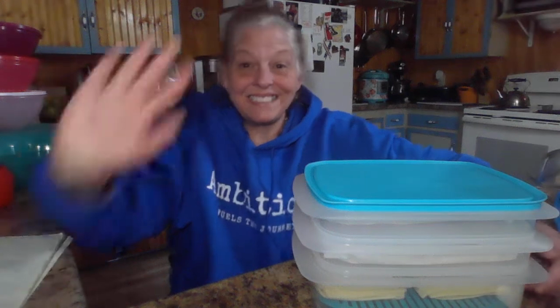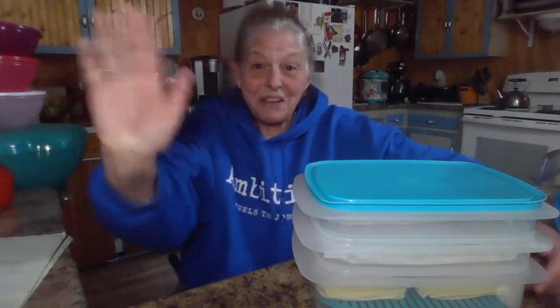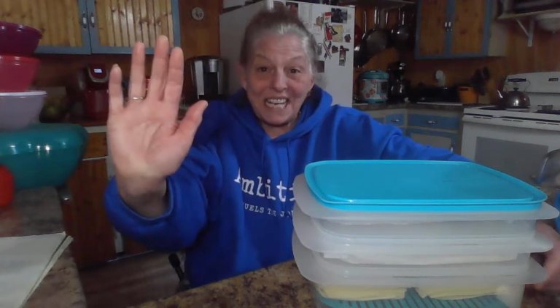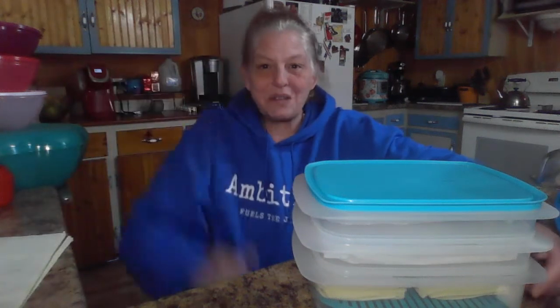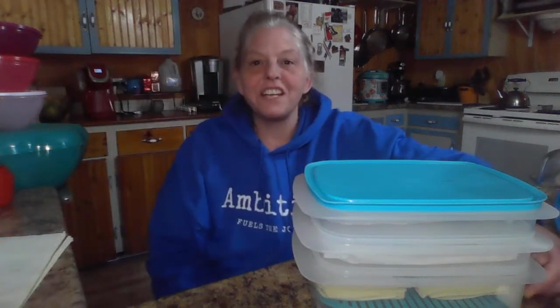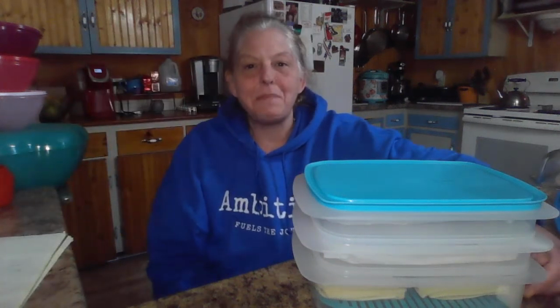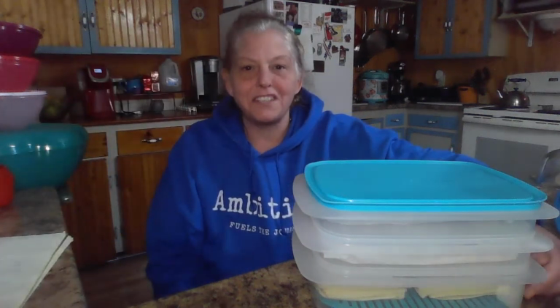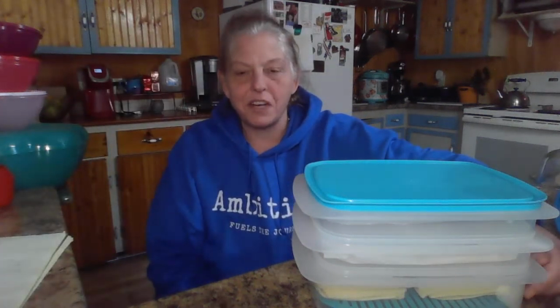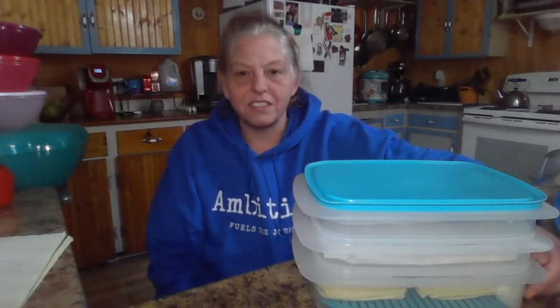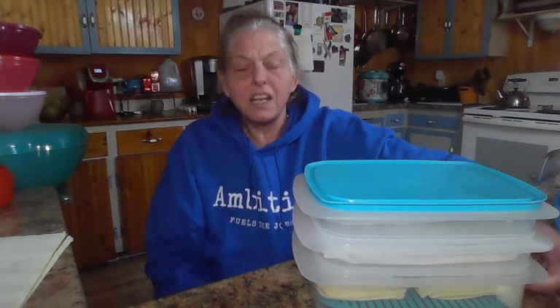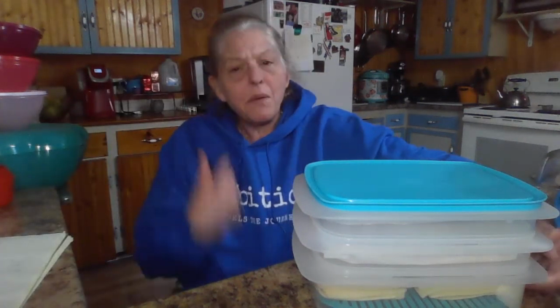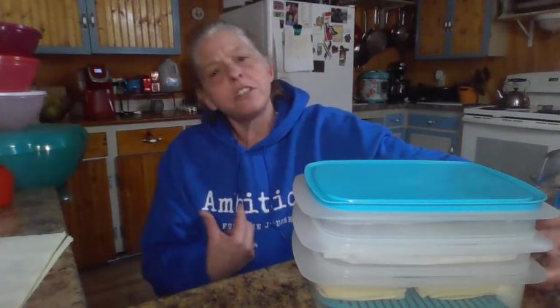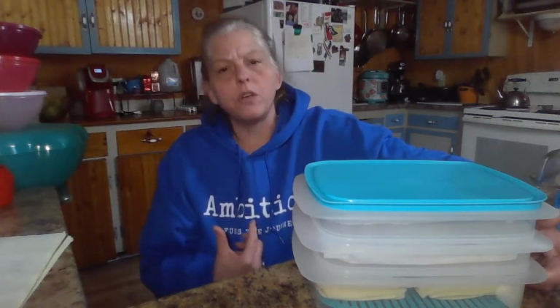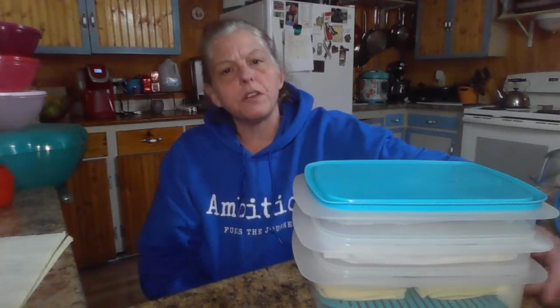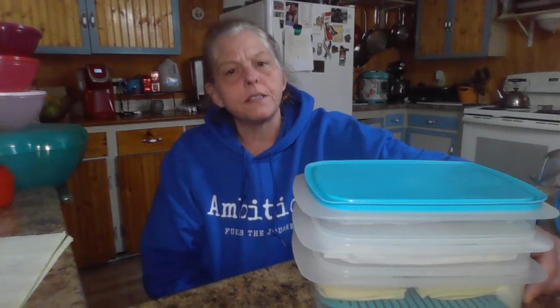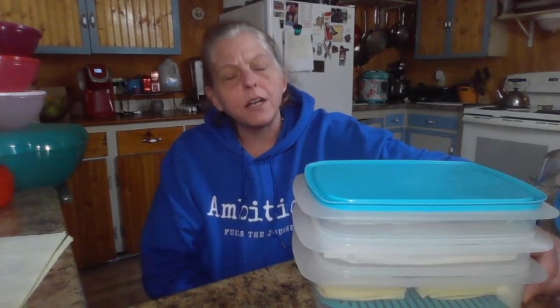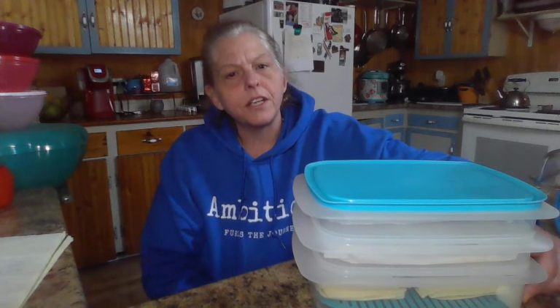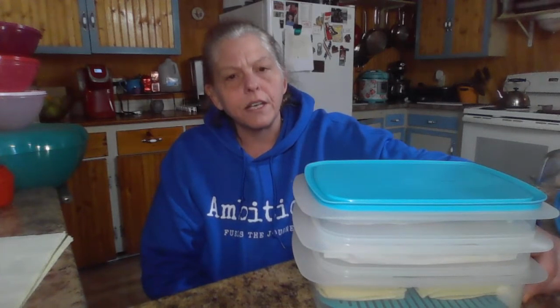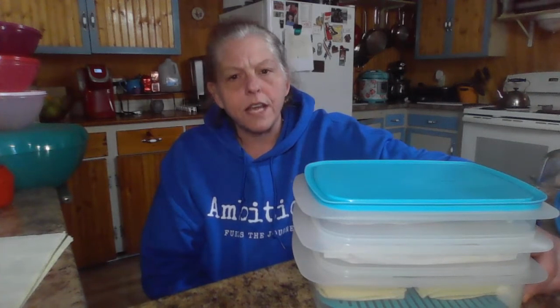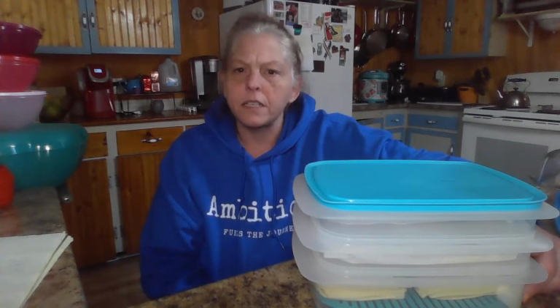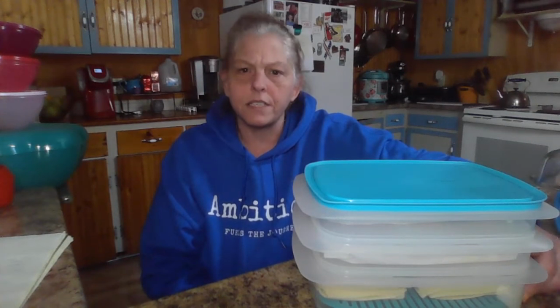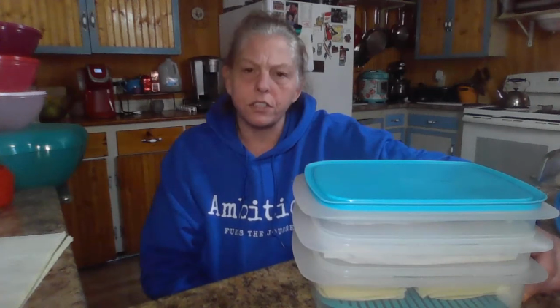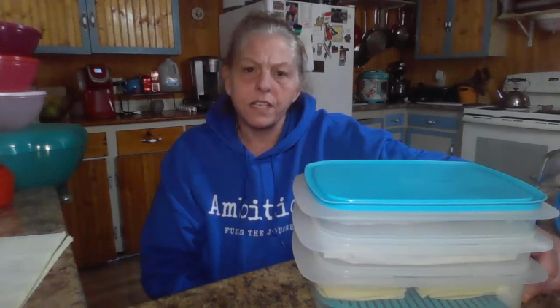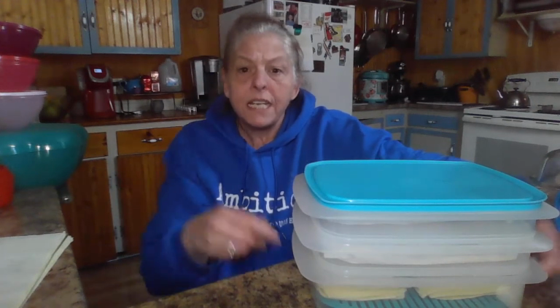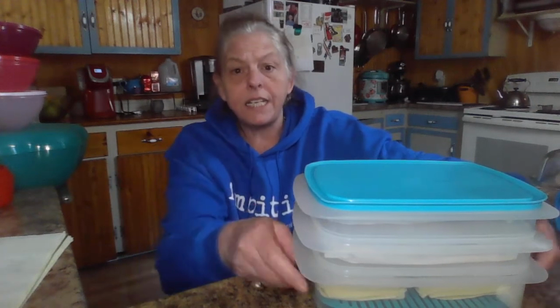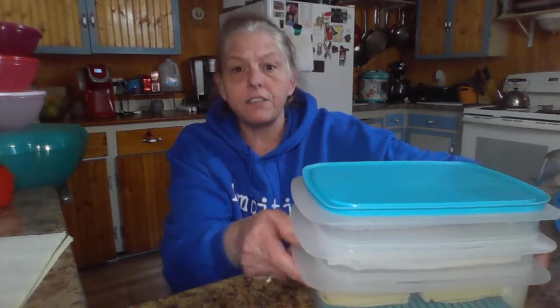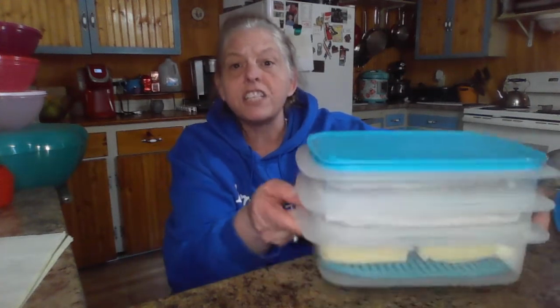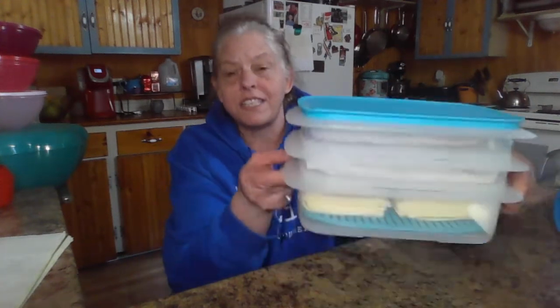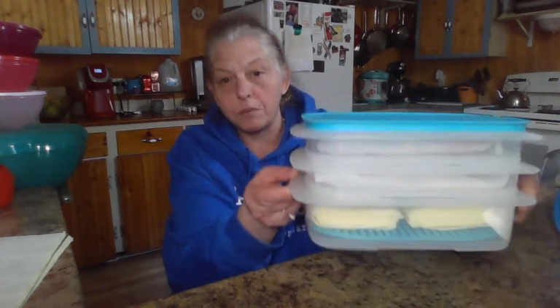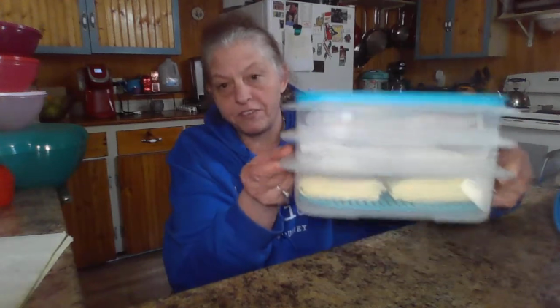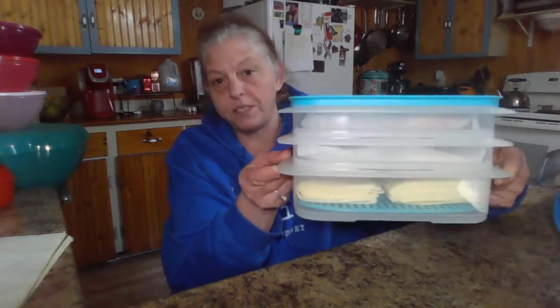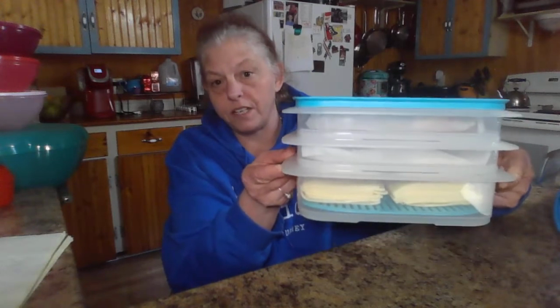Hey everybody, it's Rebecca, your independent Tupperware consultant. I wanted to show you another piece that I don't think gets the accolades that it deserves, and it is the fridge stackable family set.